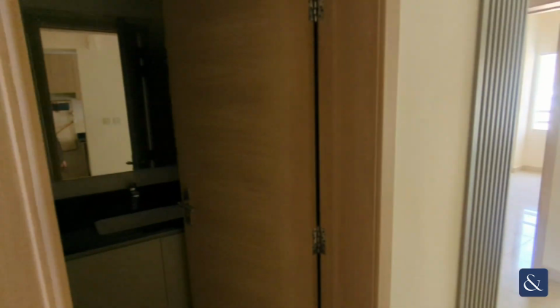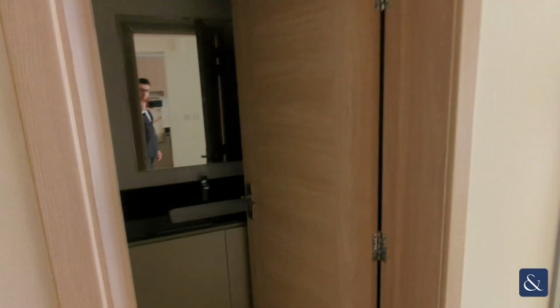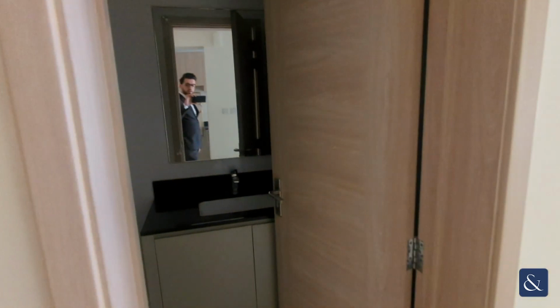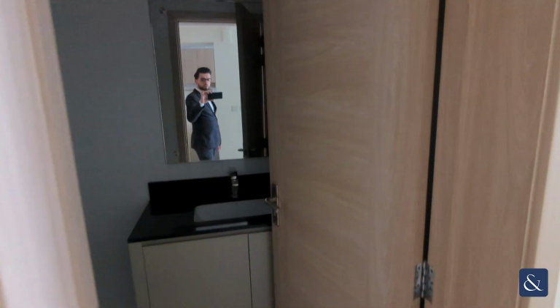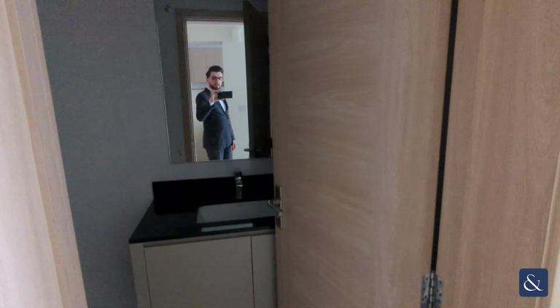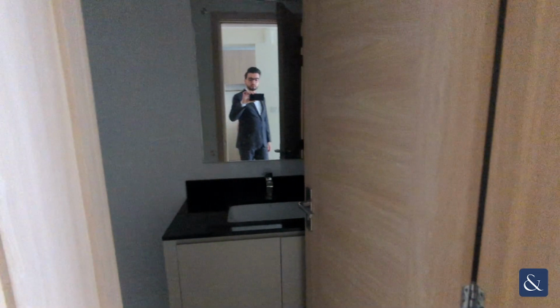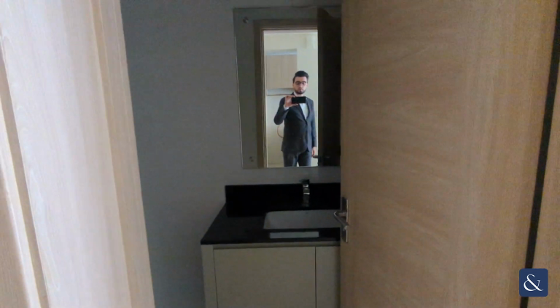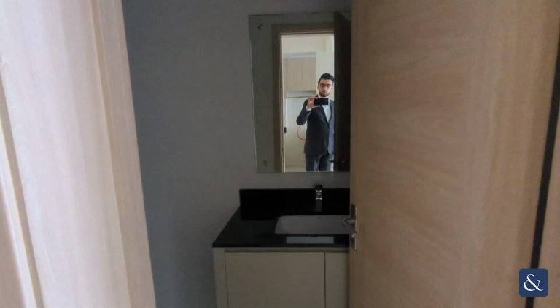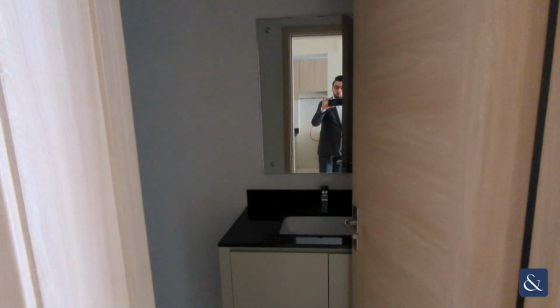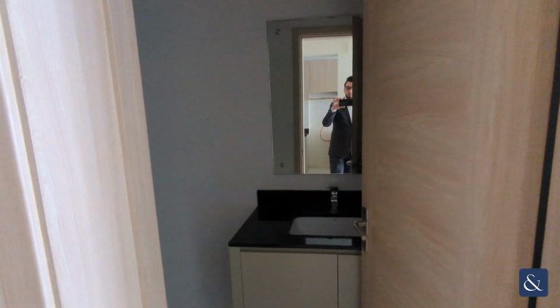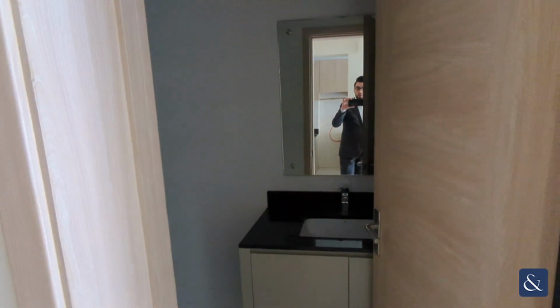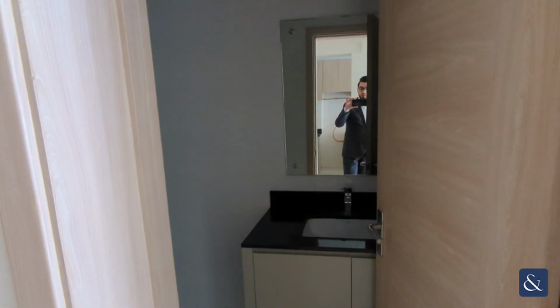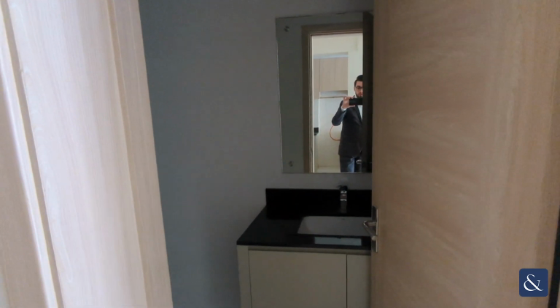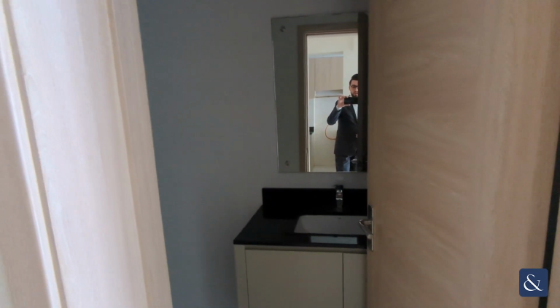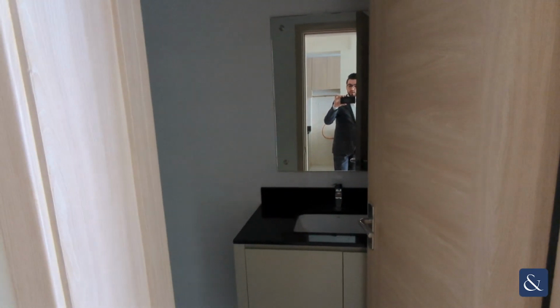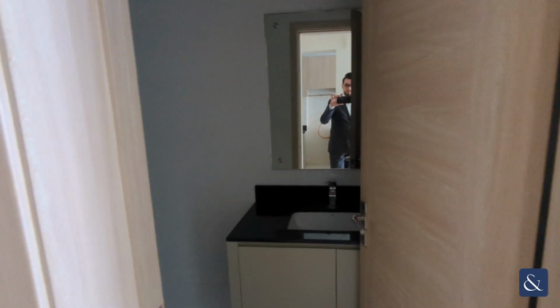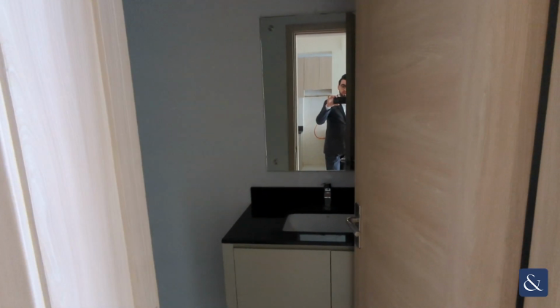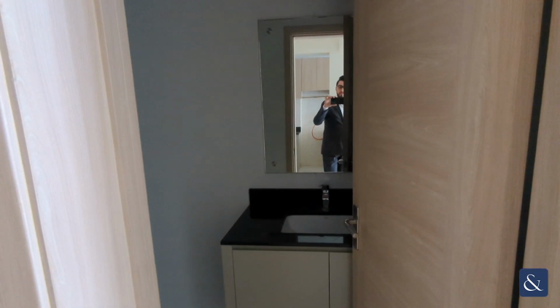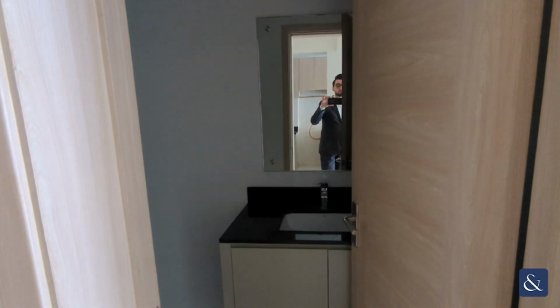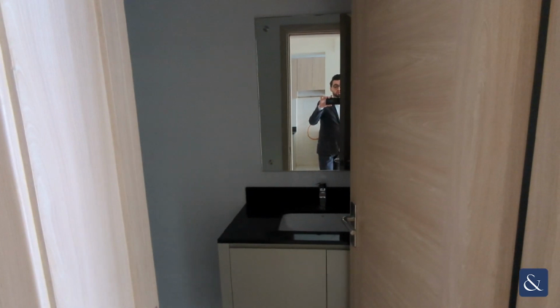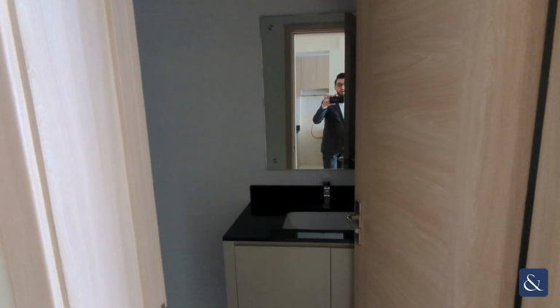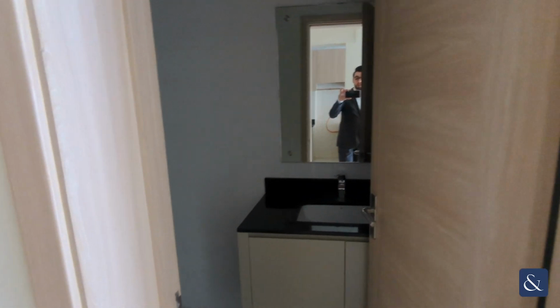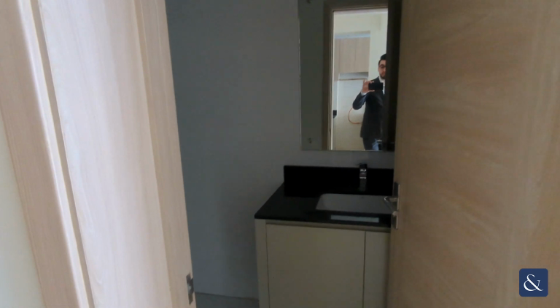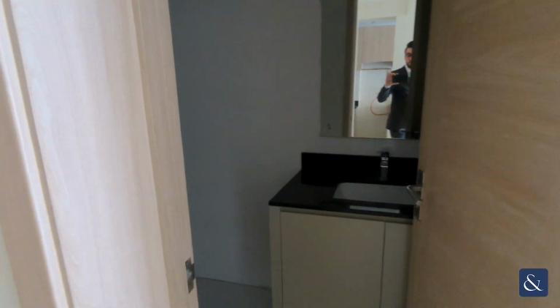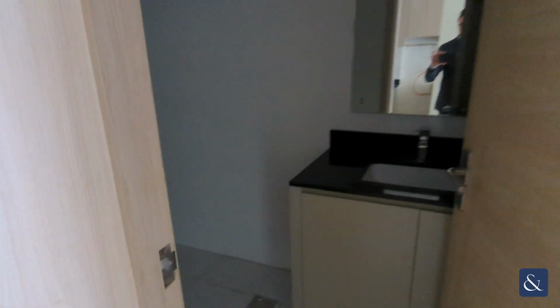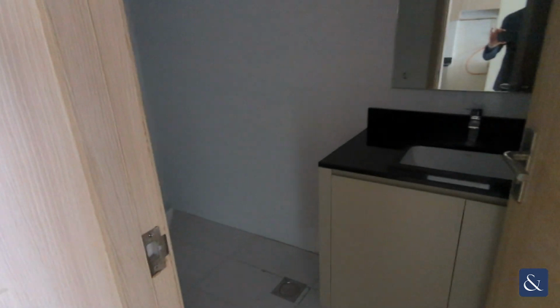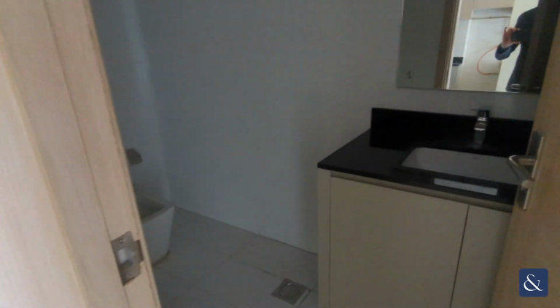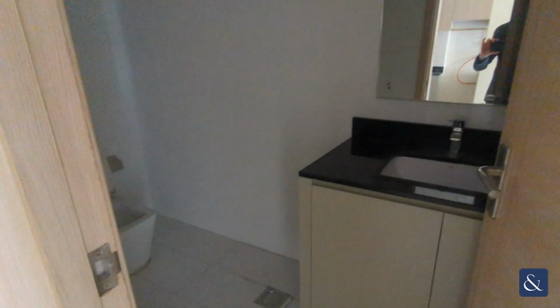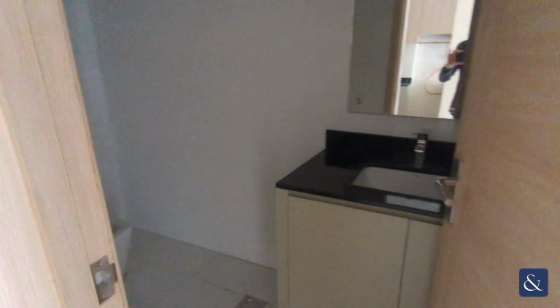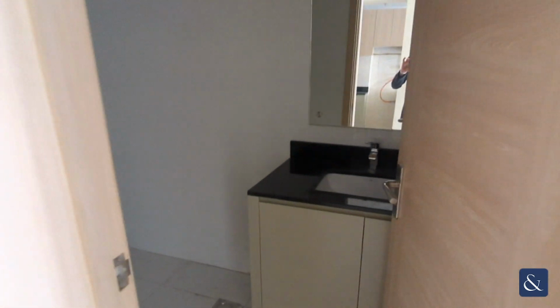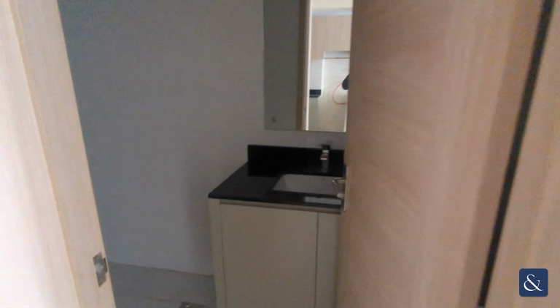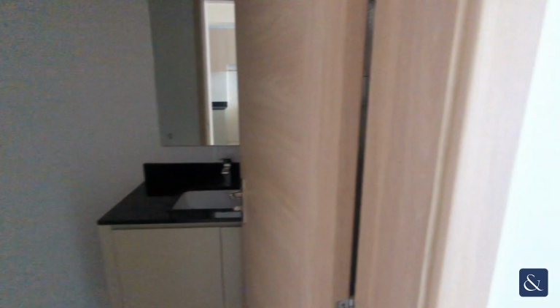Around here to your left is one of two water closets — this would be kind of your guest one. There's also one in the ensuite as well, which I'll show you in a second.